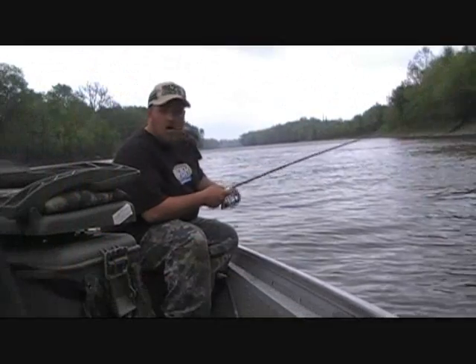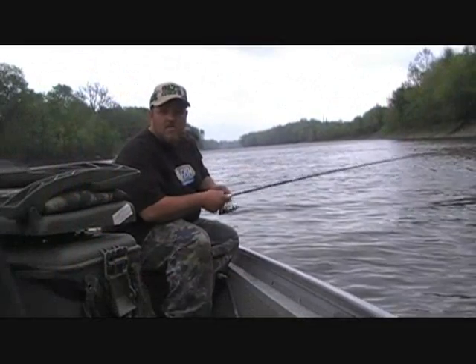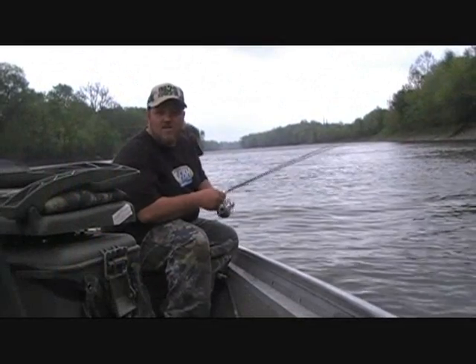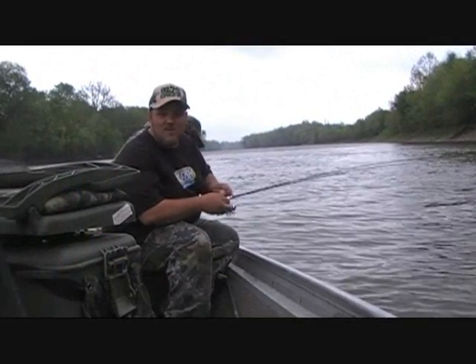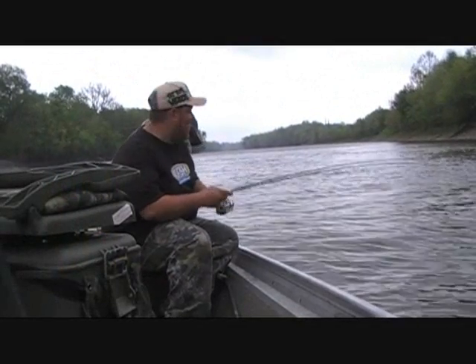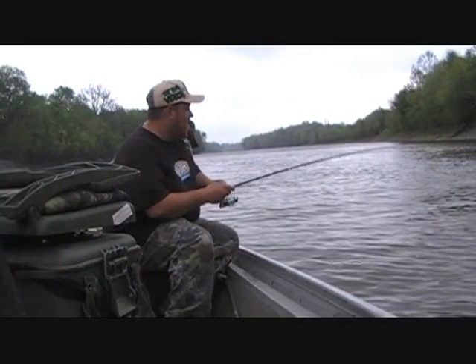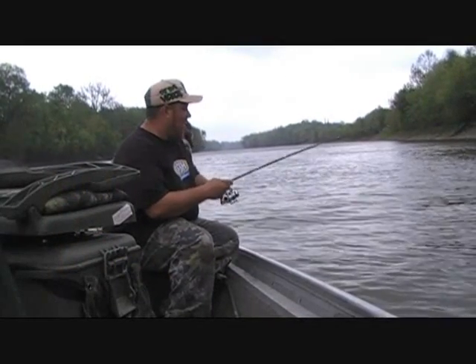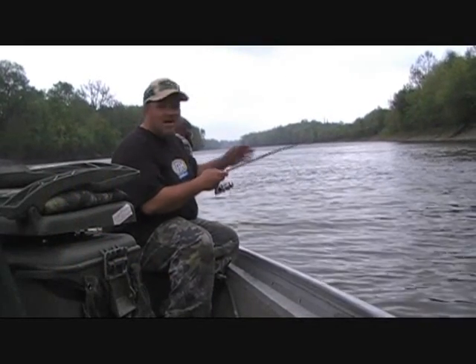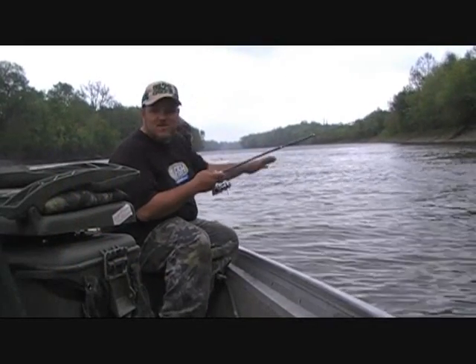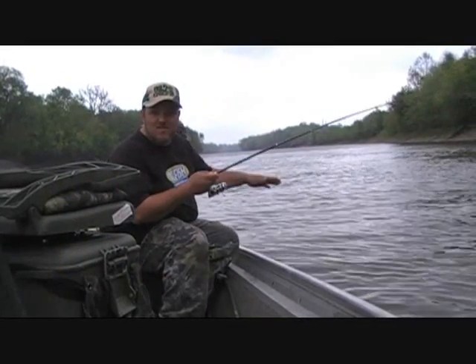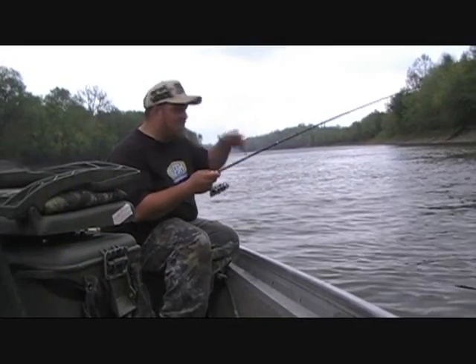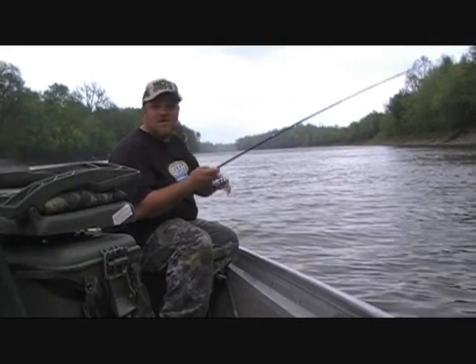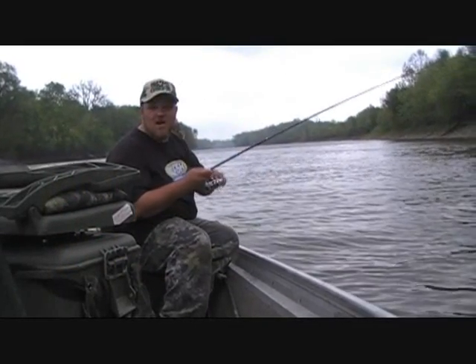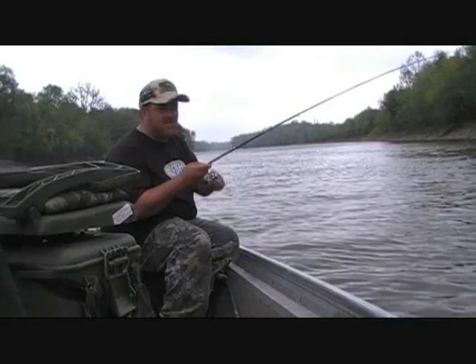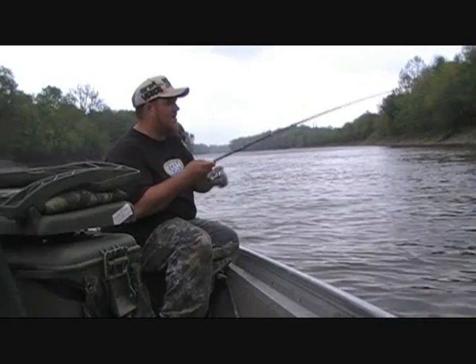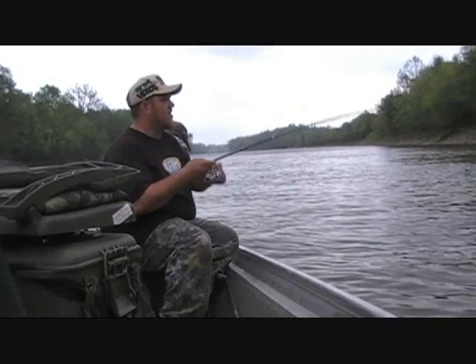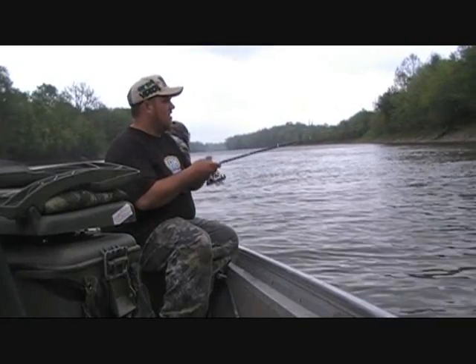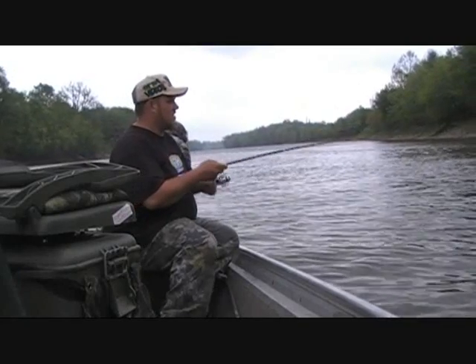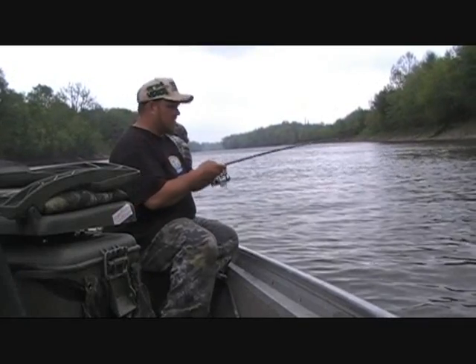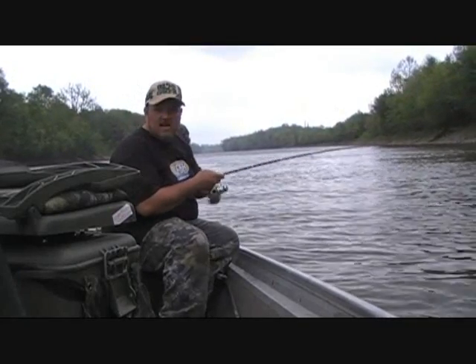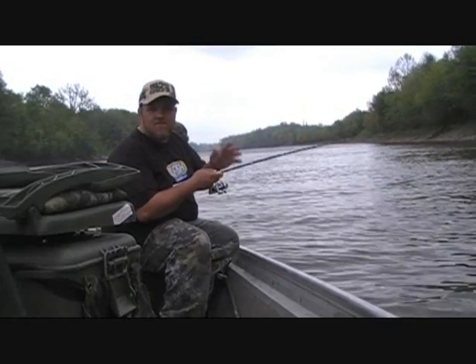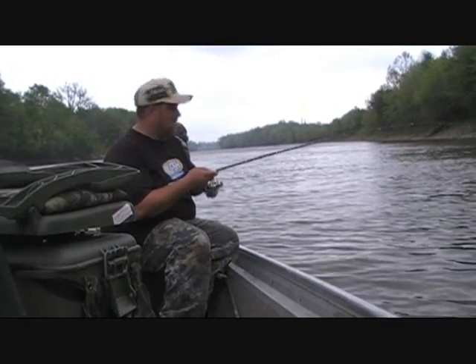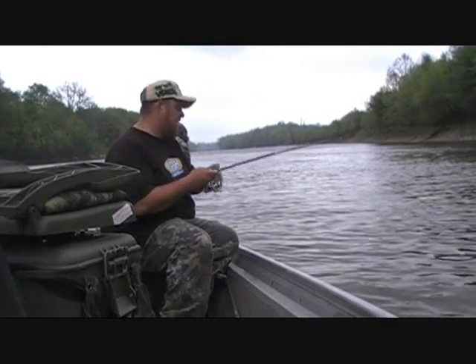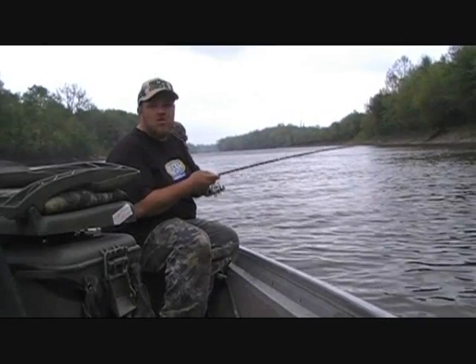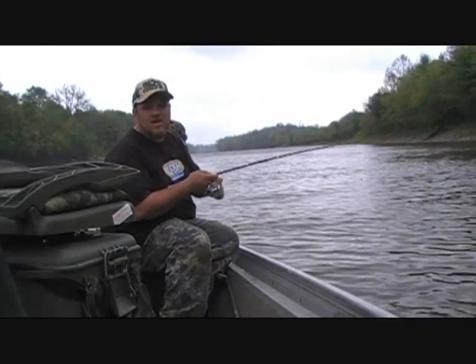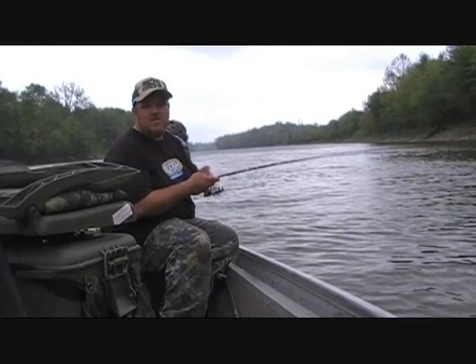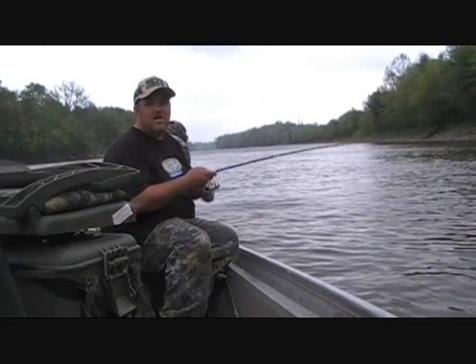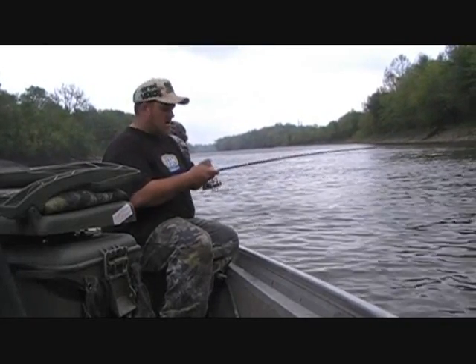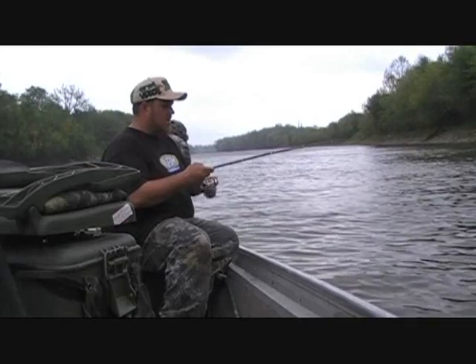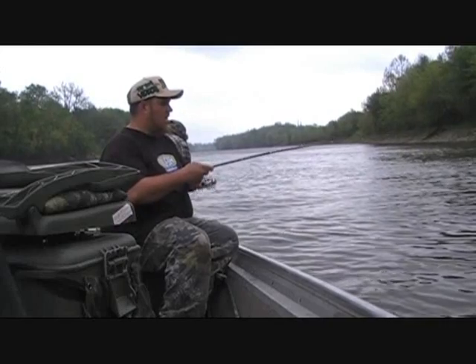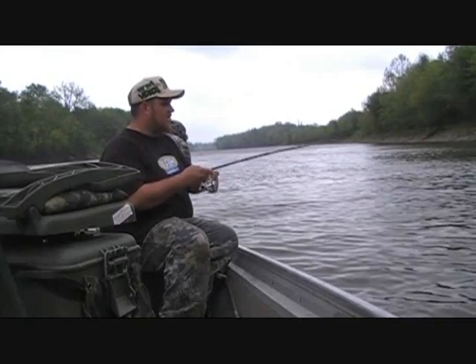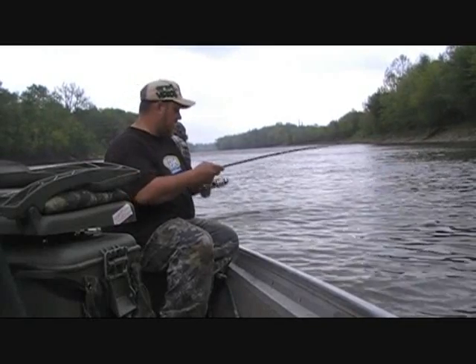Oh hey, what's up? Fat Boy Dan here. I've been out here fishing with some dip bait up here at the power plant. It looks like I got a small little channel — not nothing too big. Using the light action rod today.